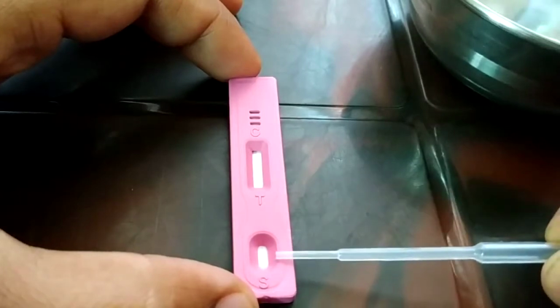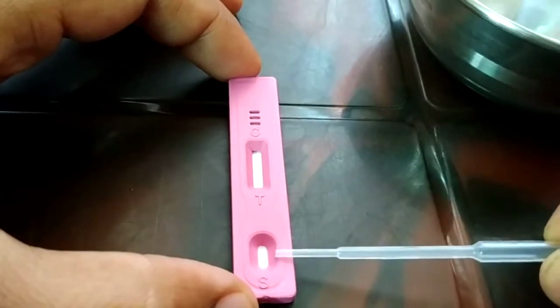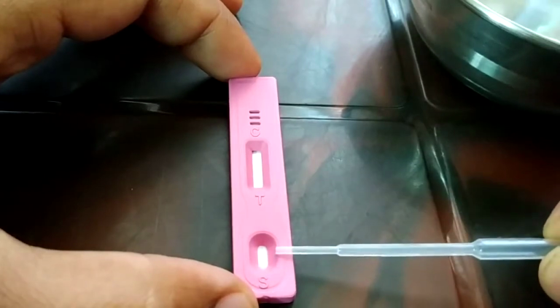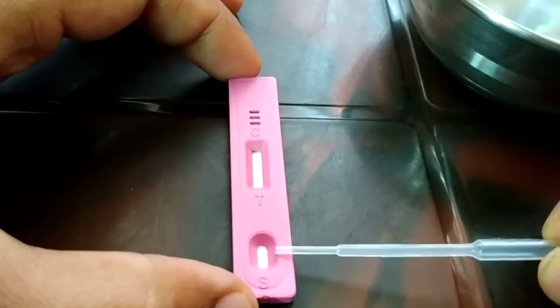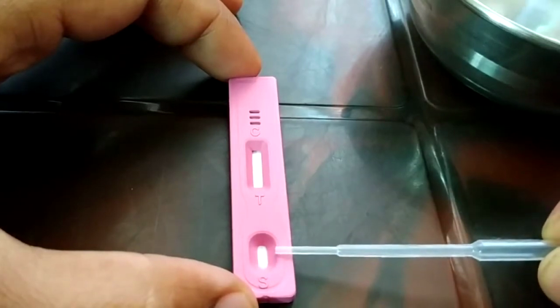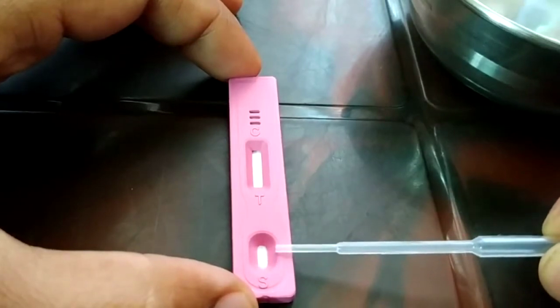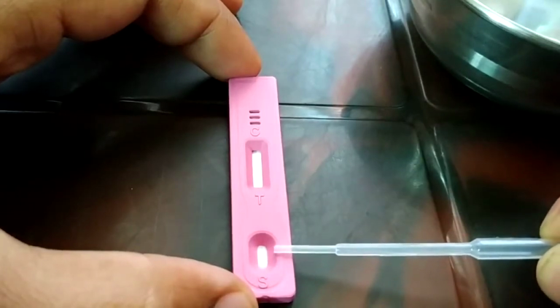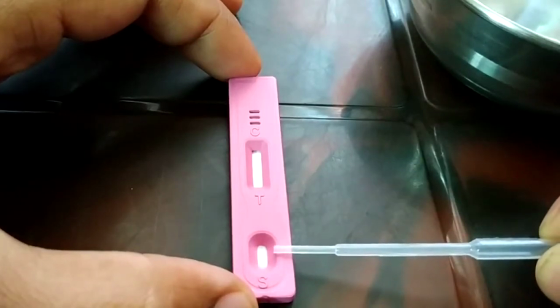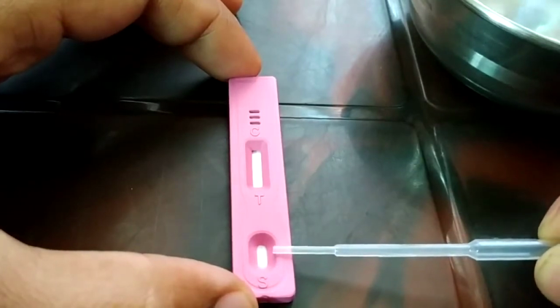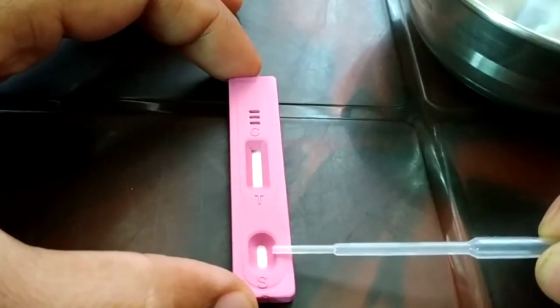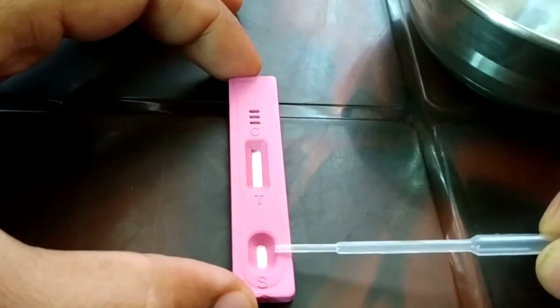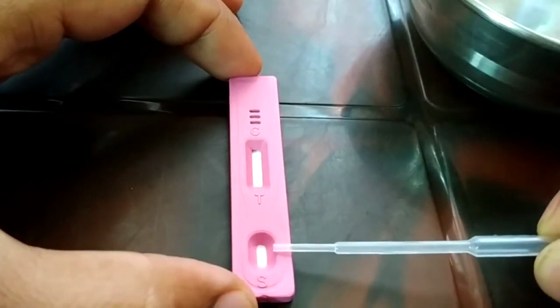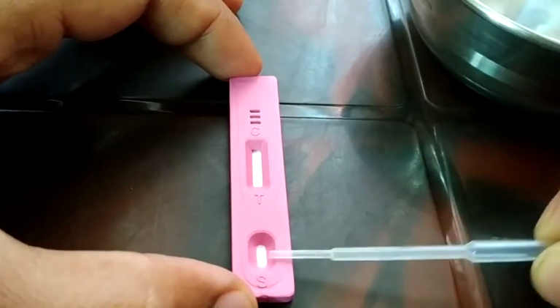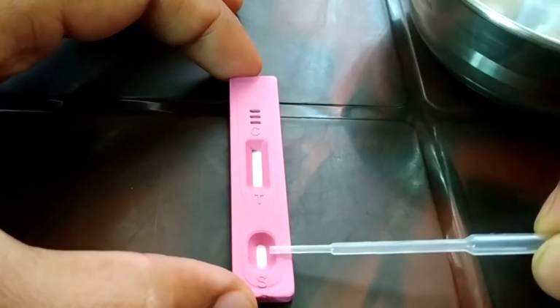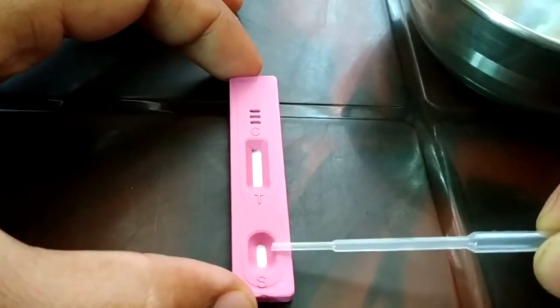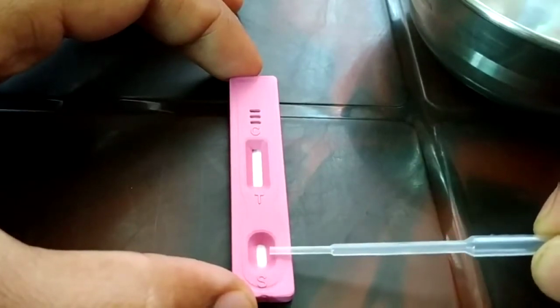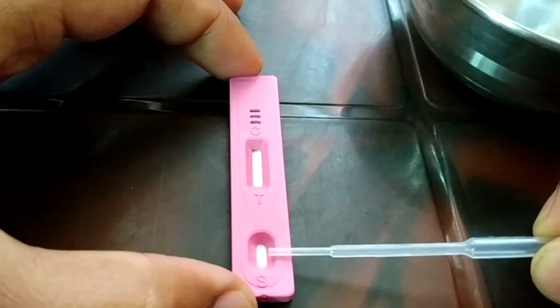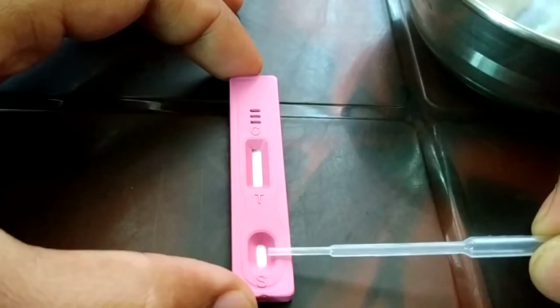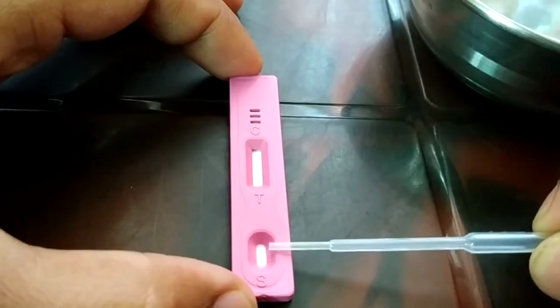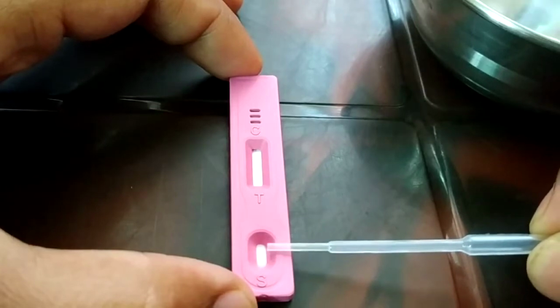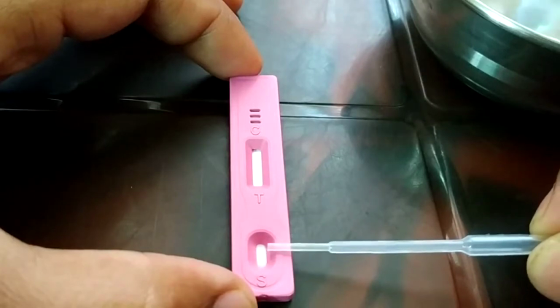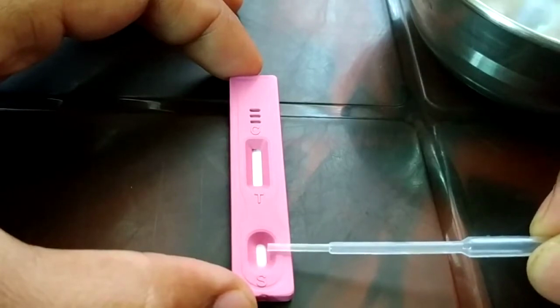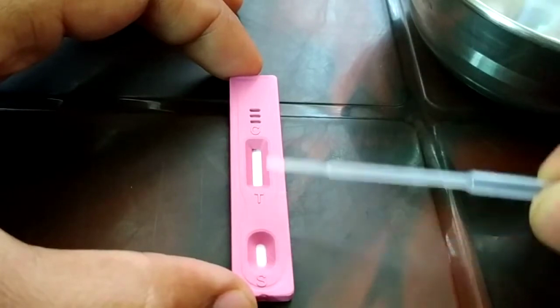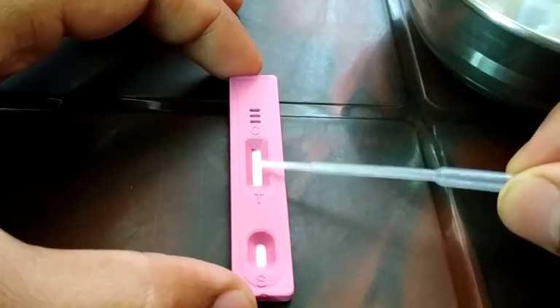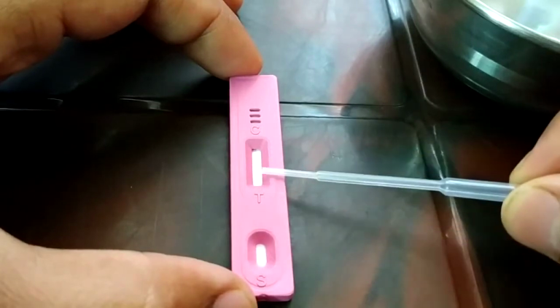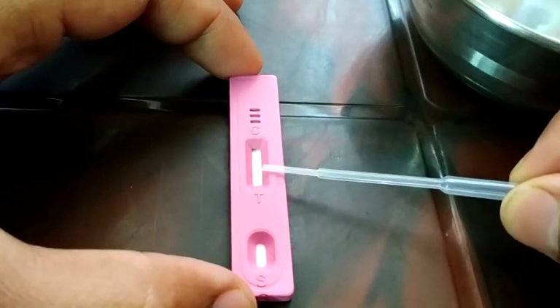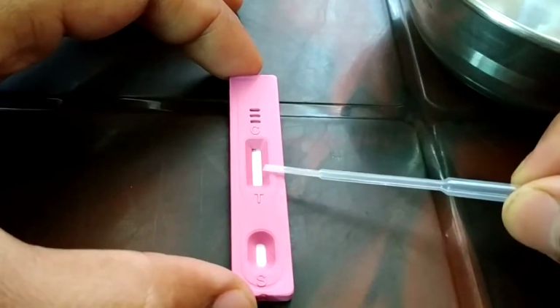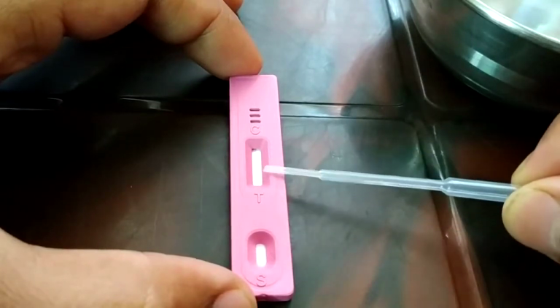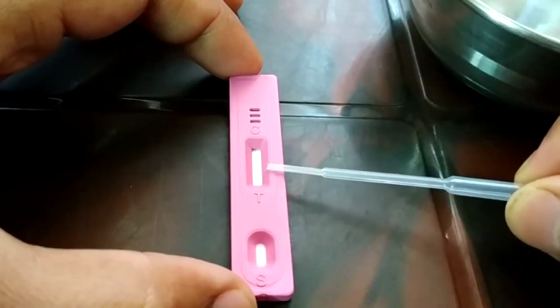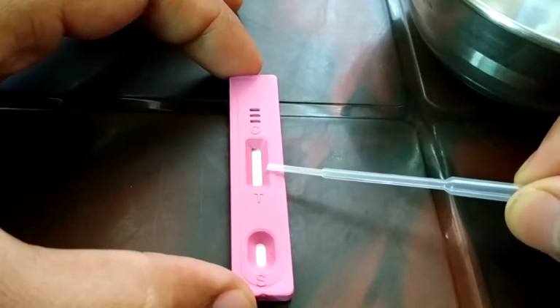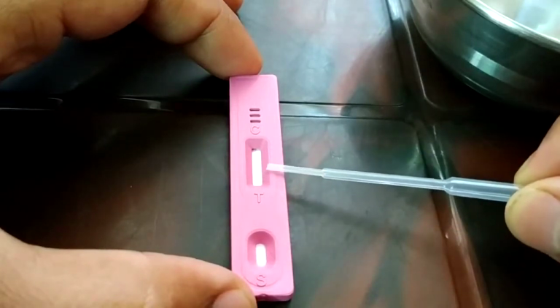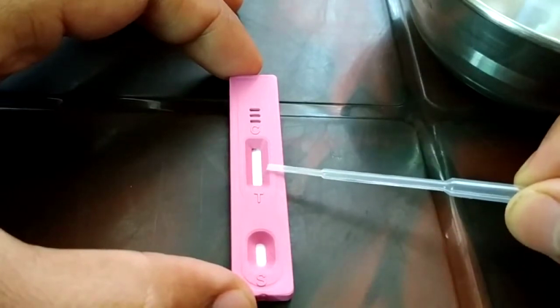You will see two different portions: this is the place where you will be dropping your liquid for detection, and this is where you're going to see the result.